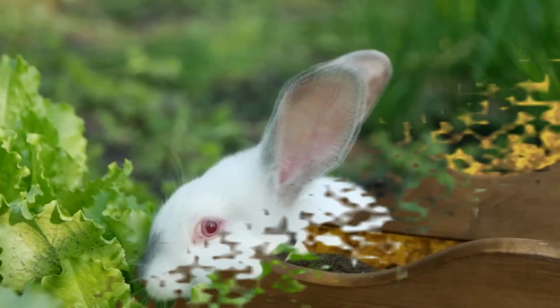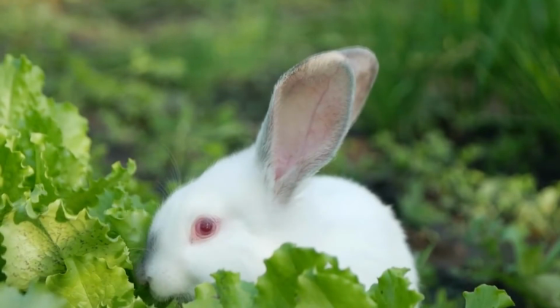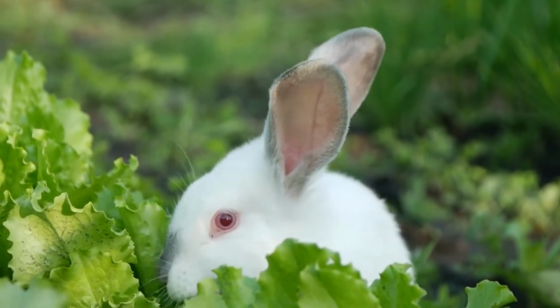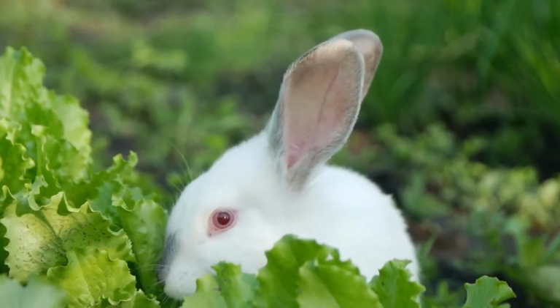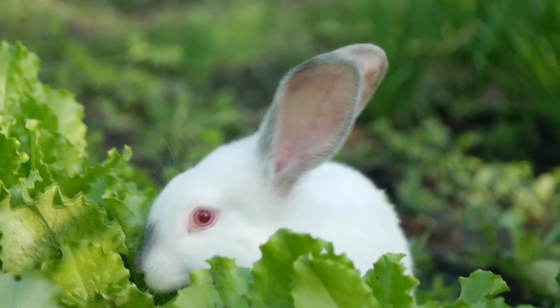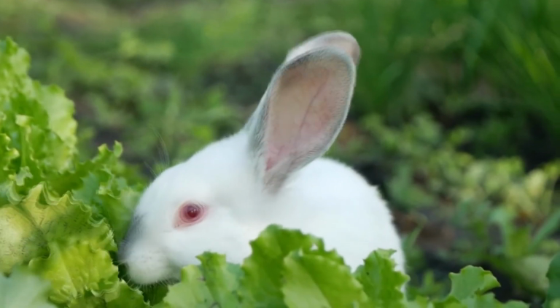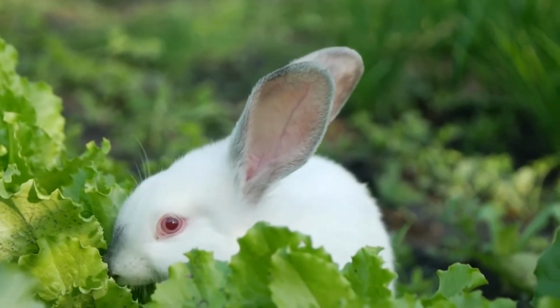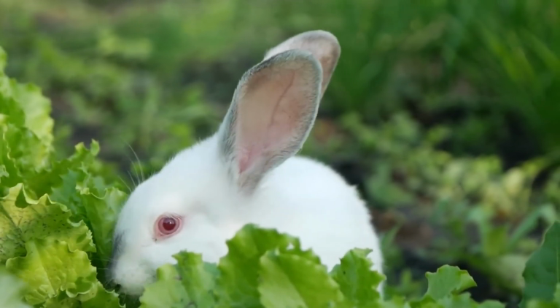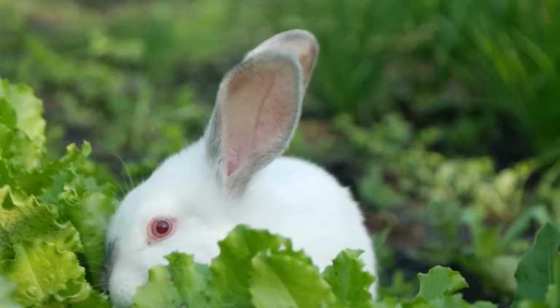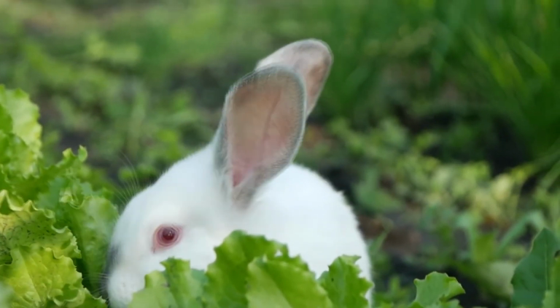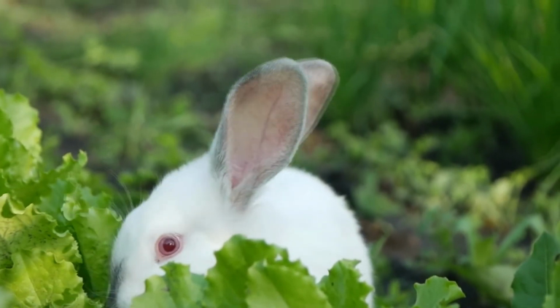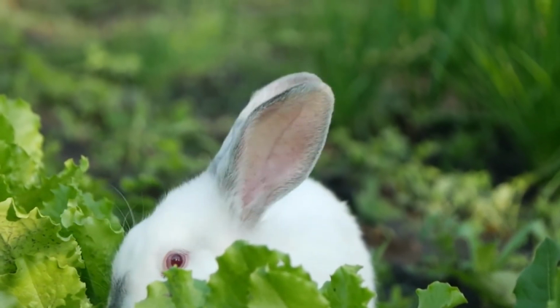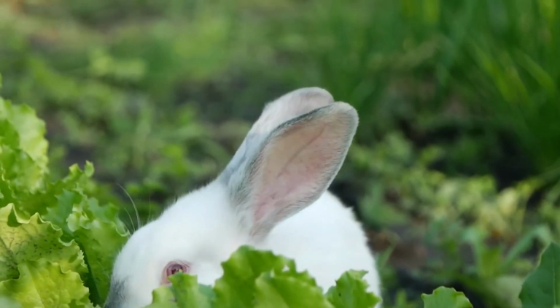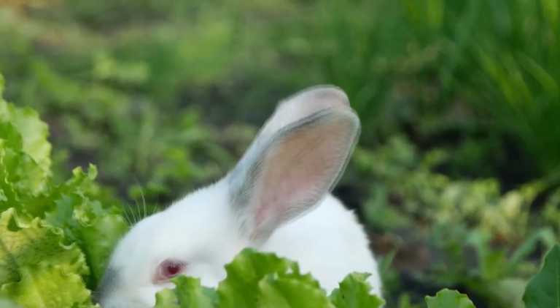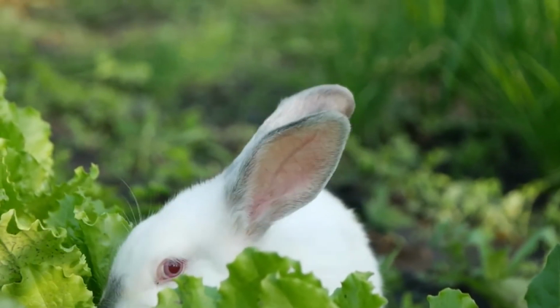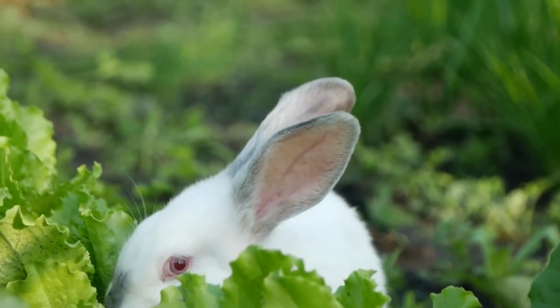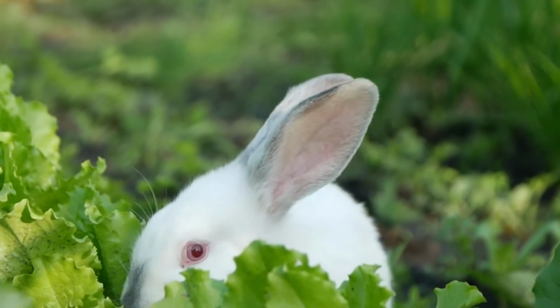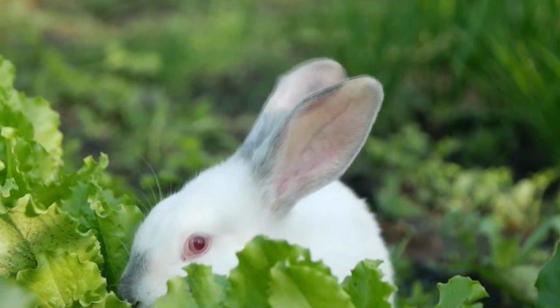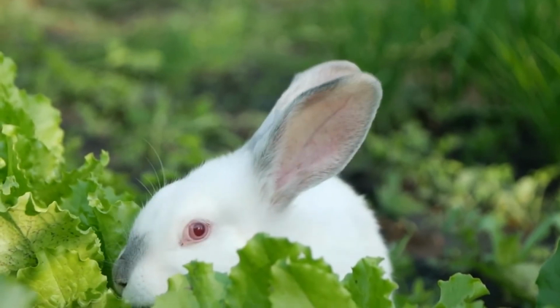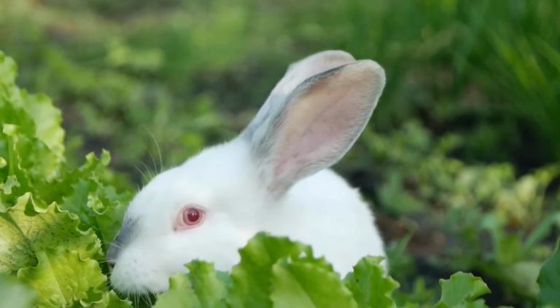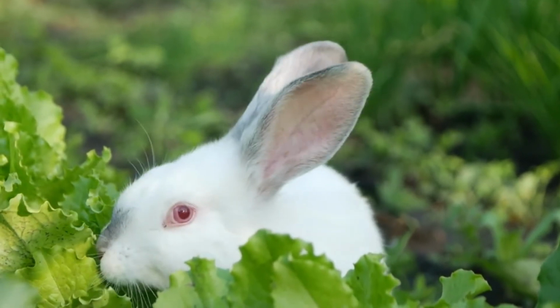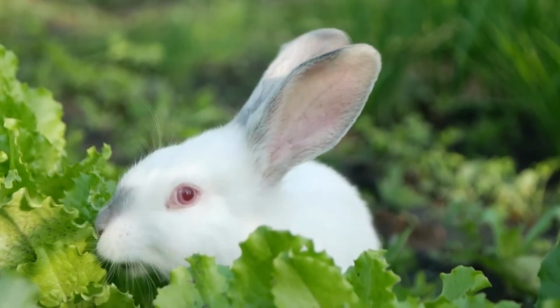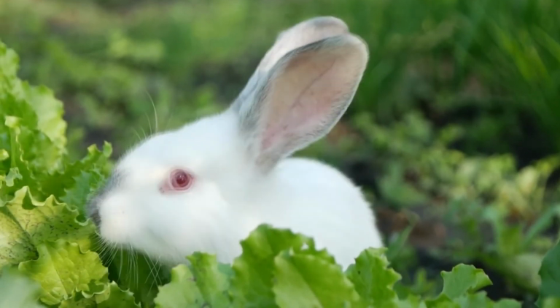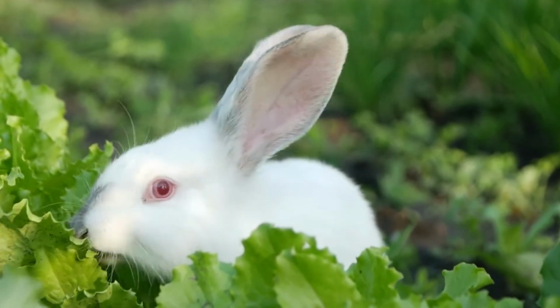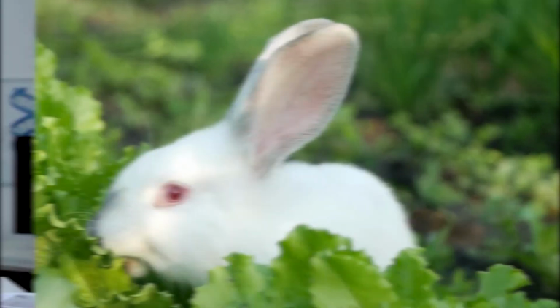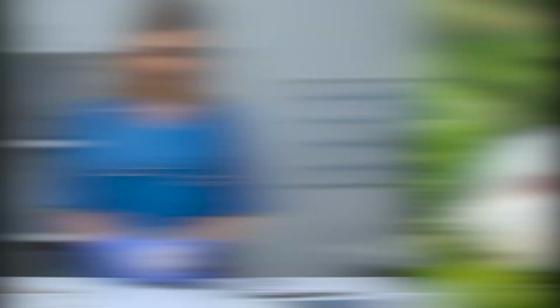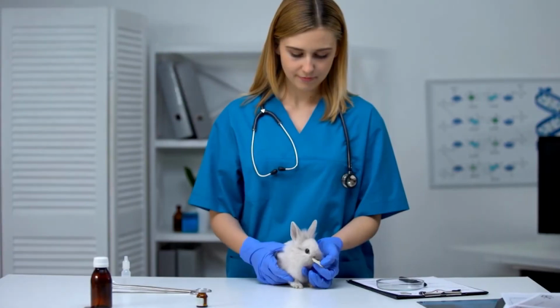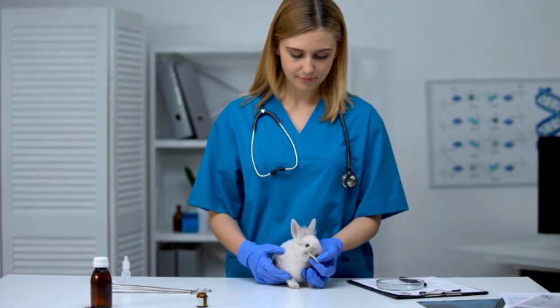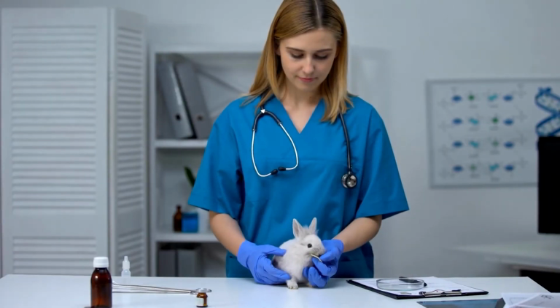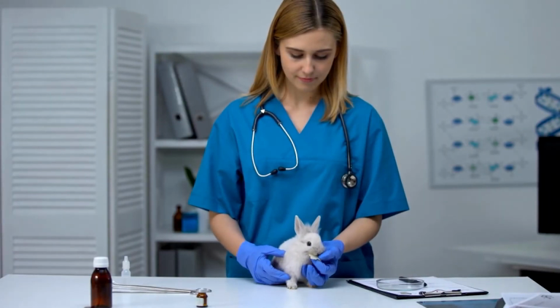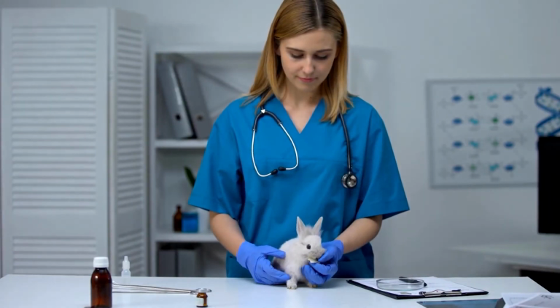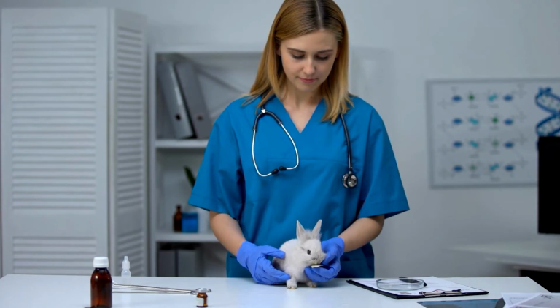Rabbits are well known for being very fragile and delicate creatures that require careful handling. If you suspect that your fluffy bunny is feeling under the weather, then you must contact your vet to quickly identify and solve the problem.